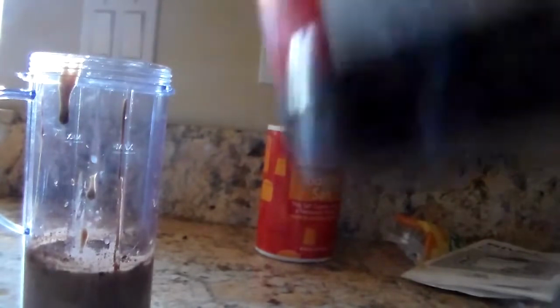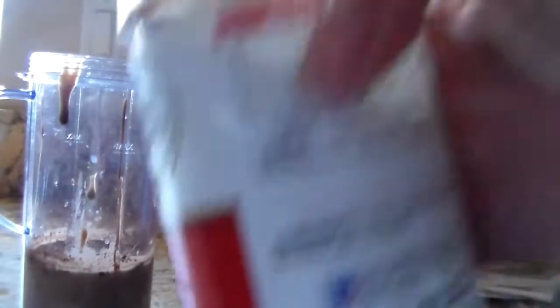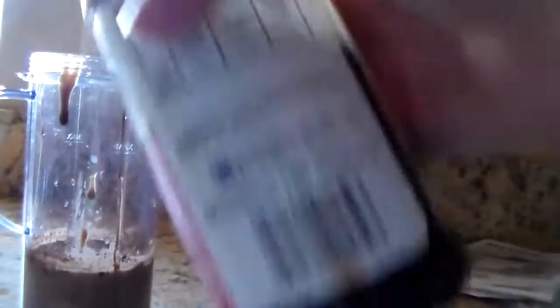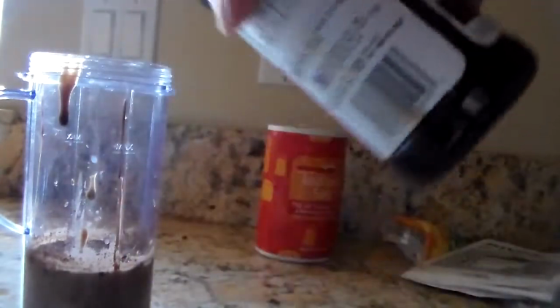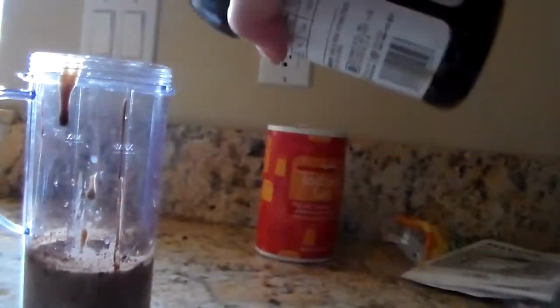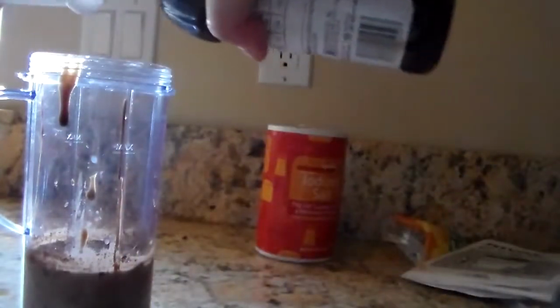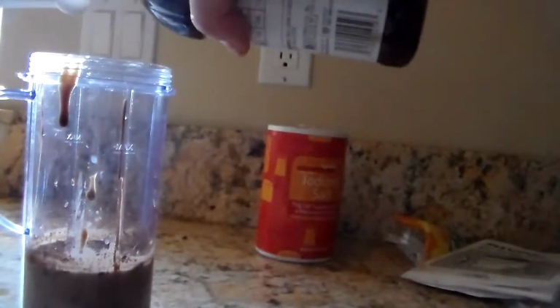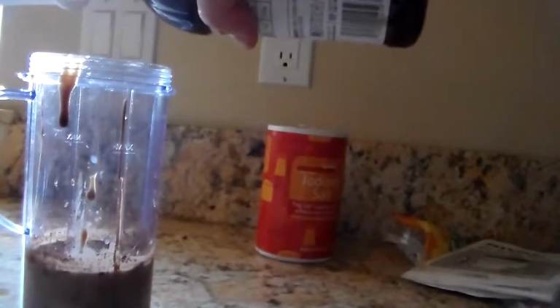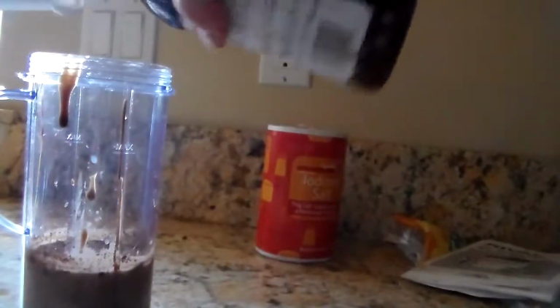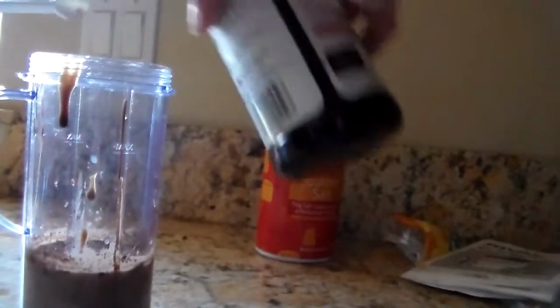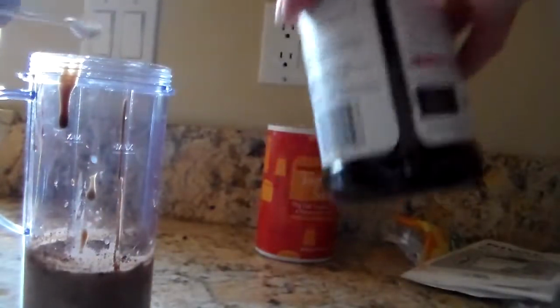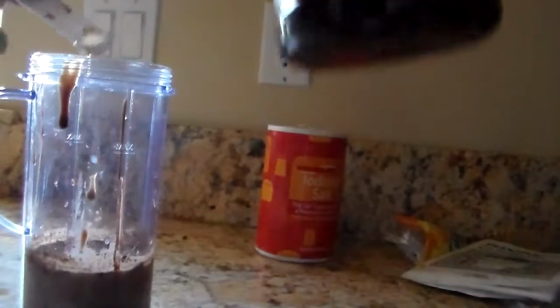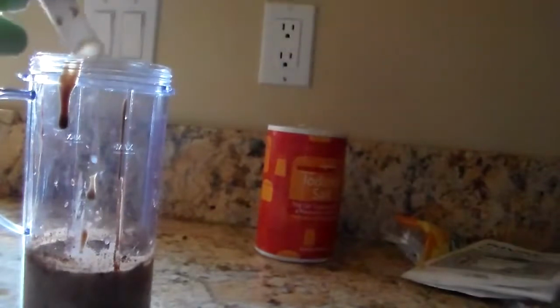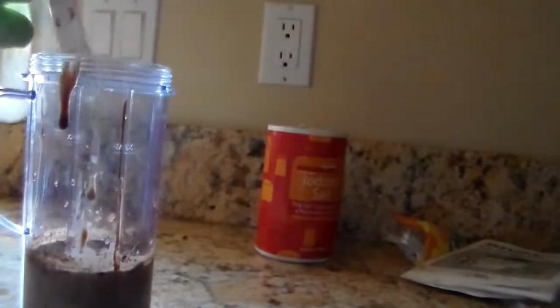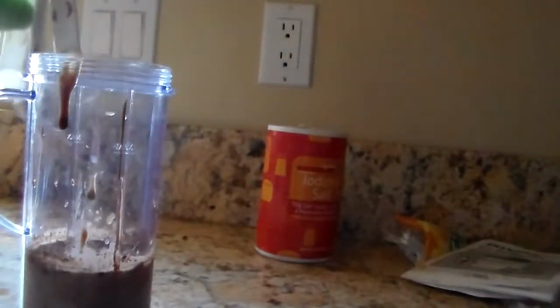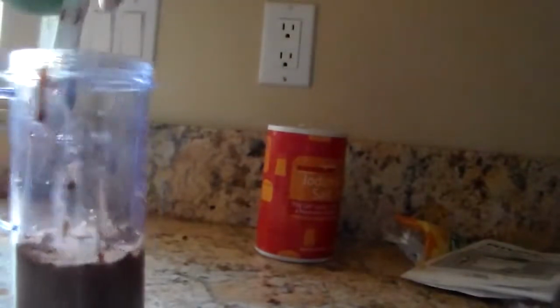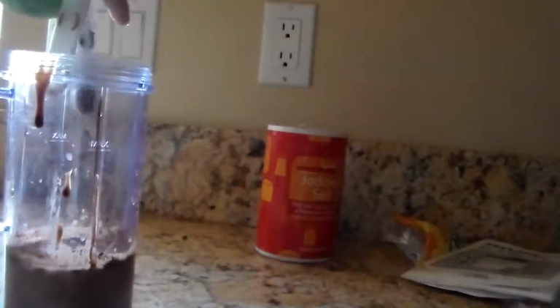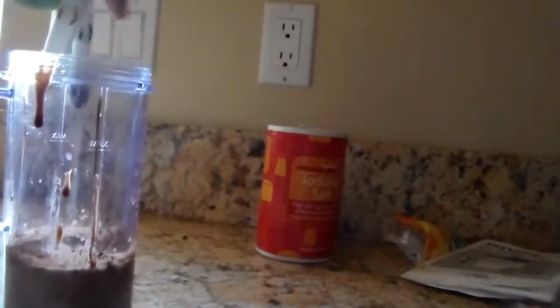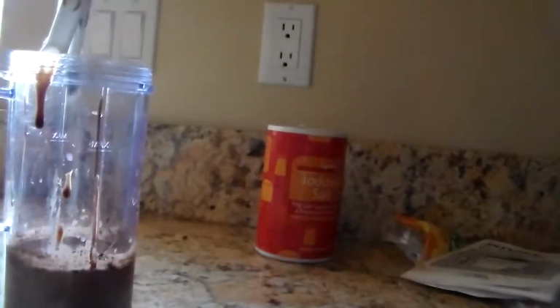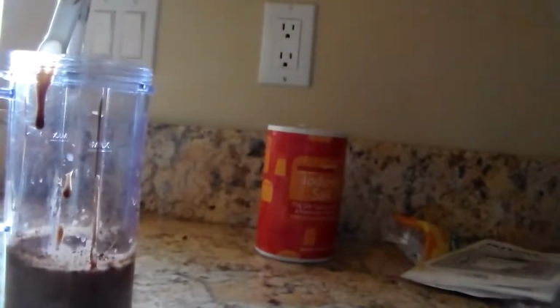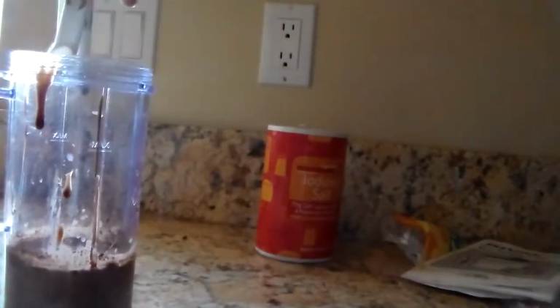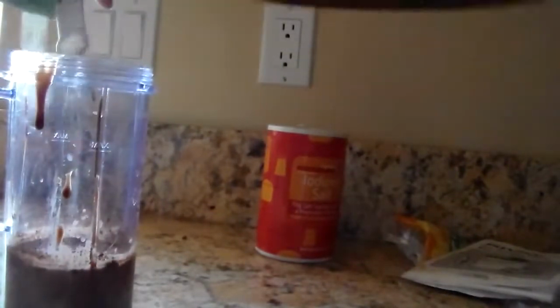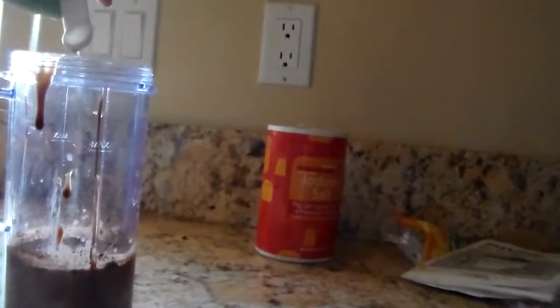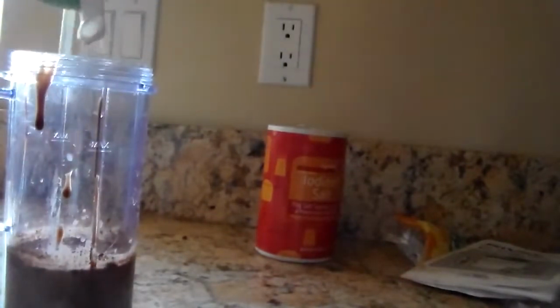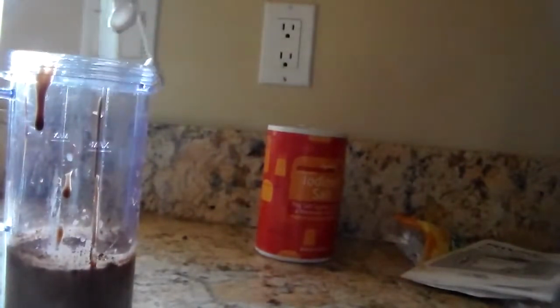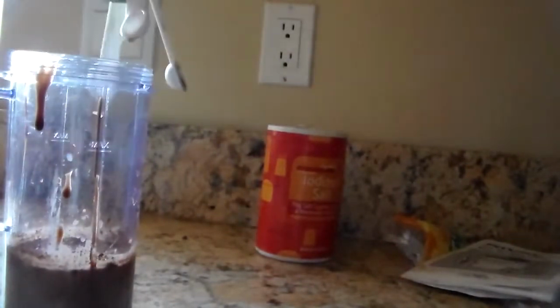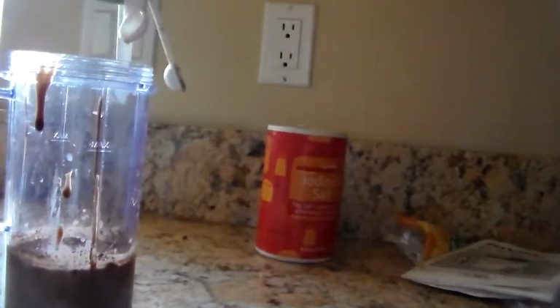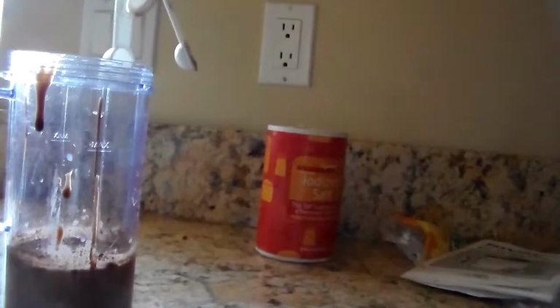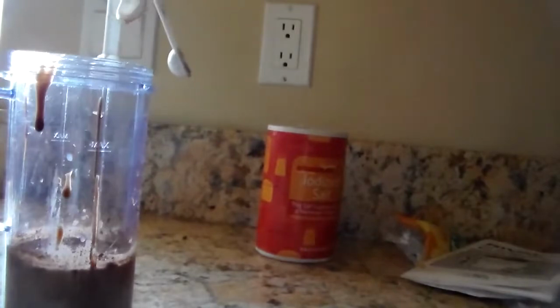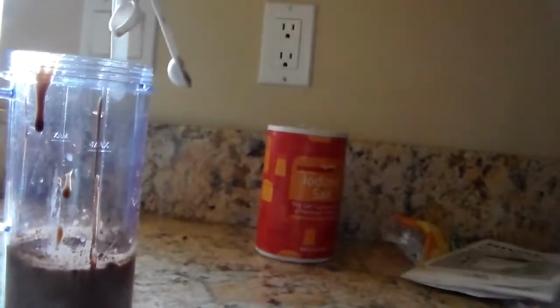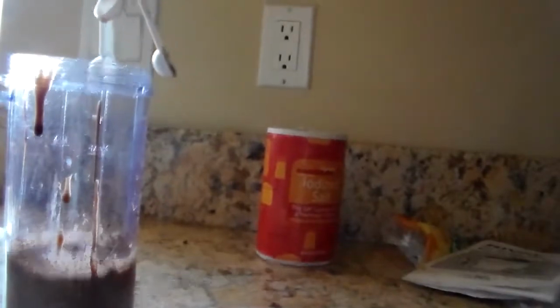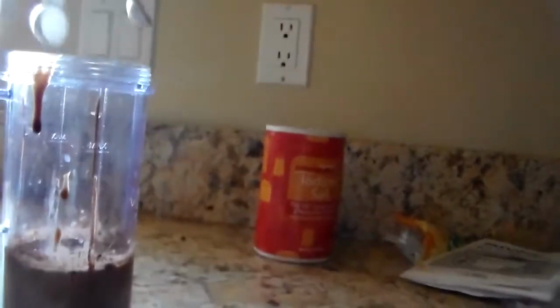Now you're going to want to add your vanilla extract, and you're just going to want to add a 1/2 teaspoon. No more, no less — exactly 1/2 teaspoon.